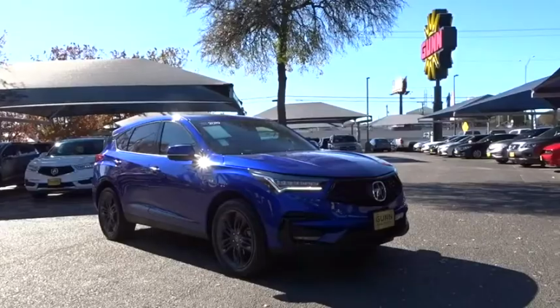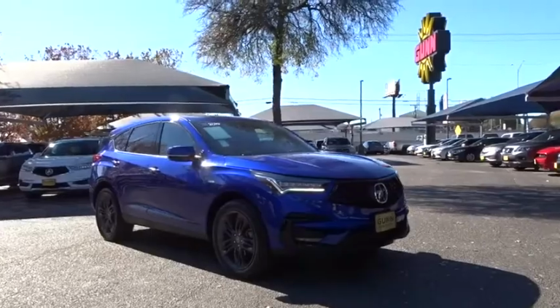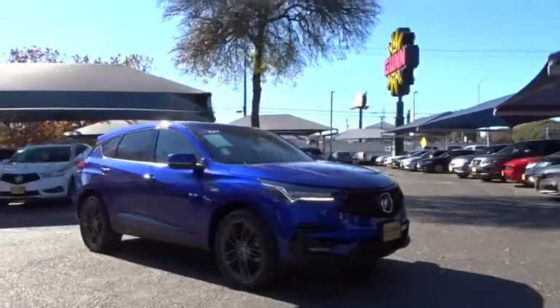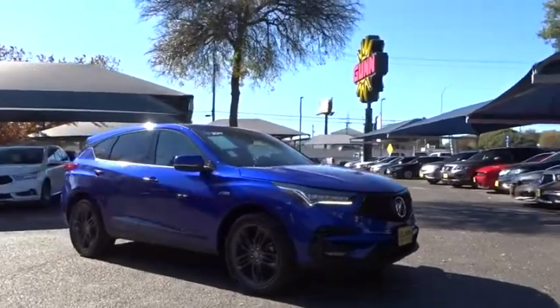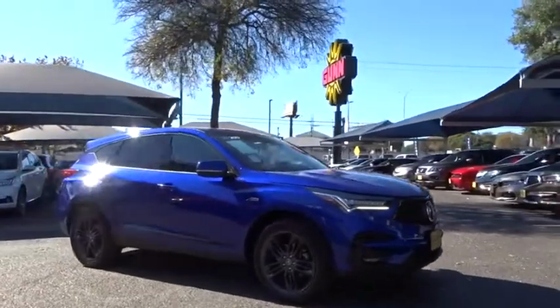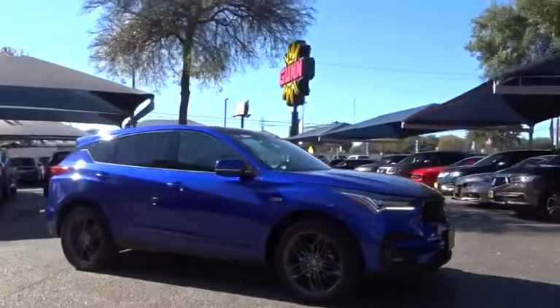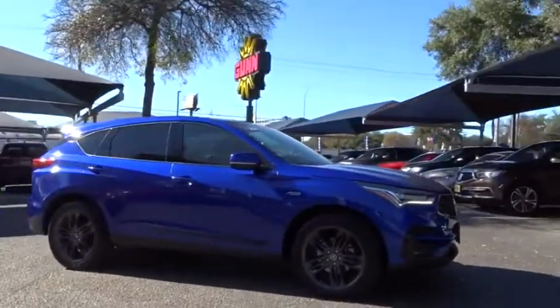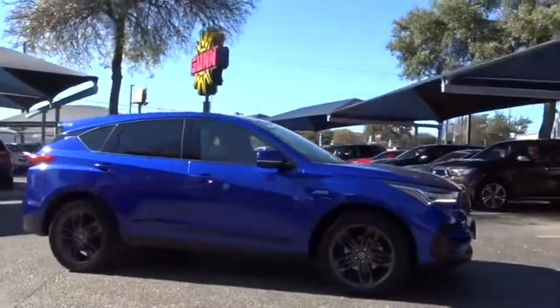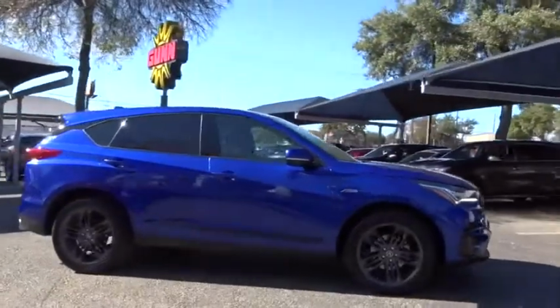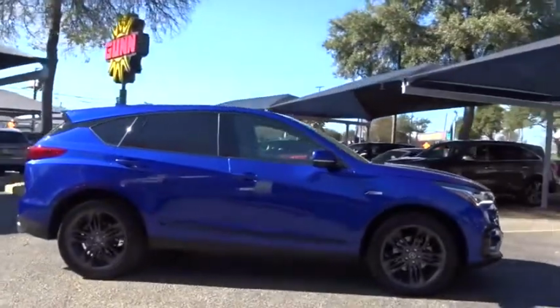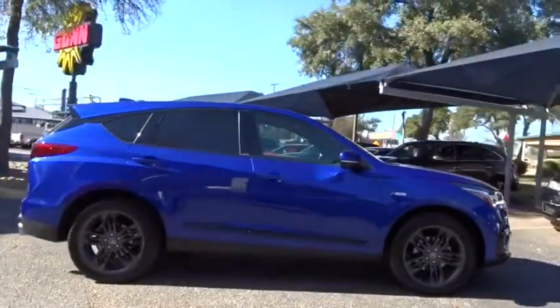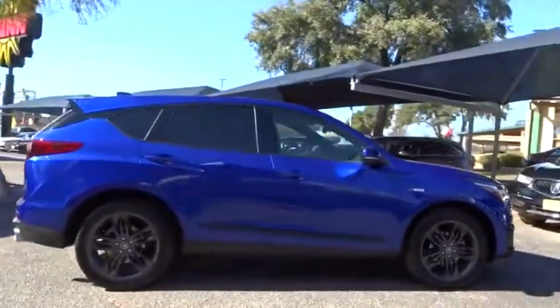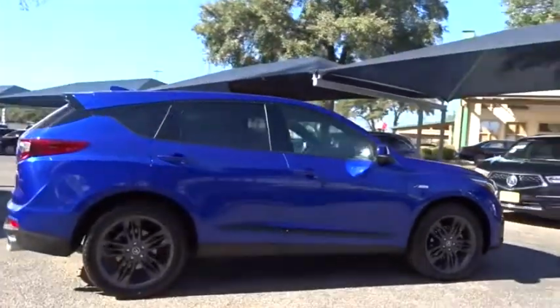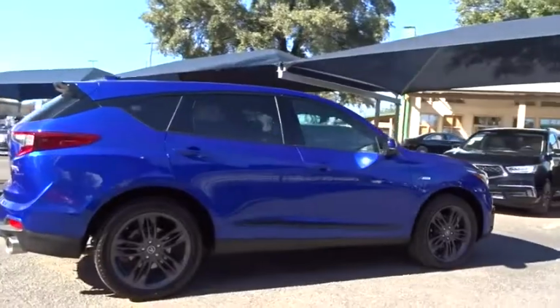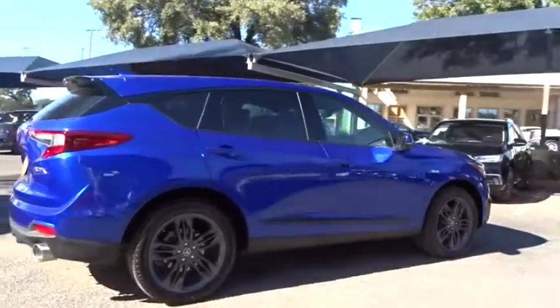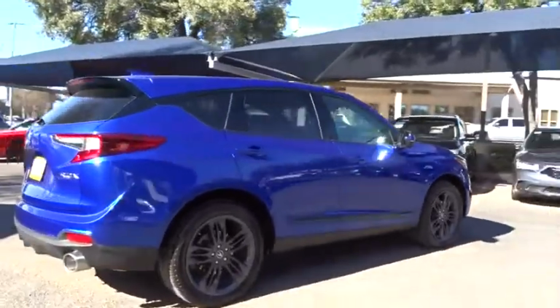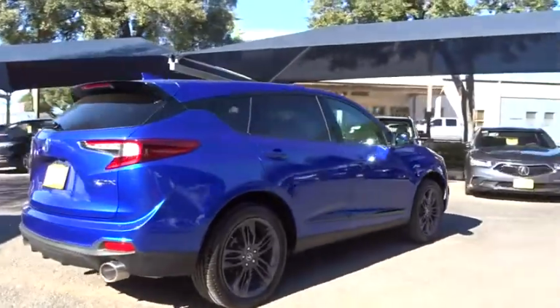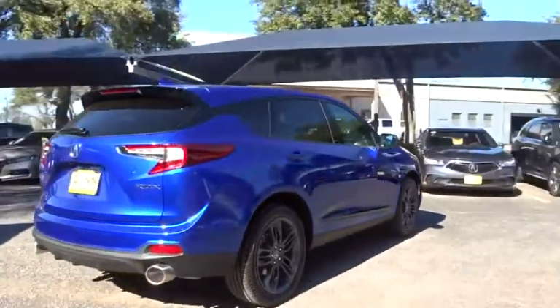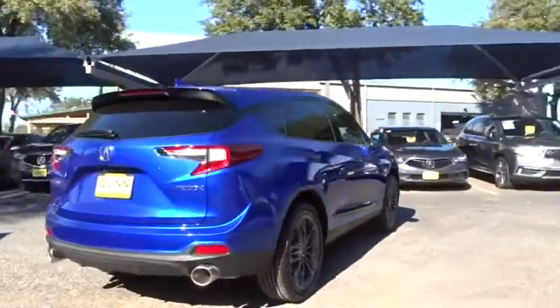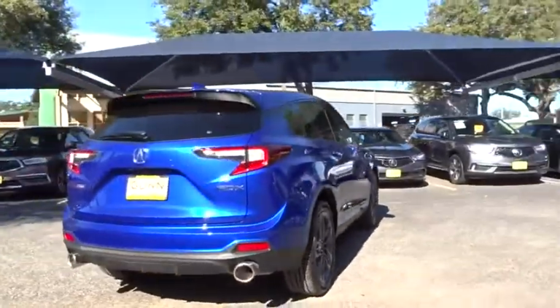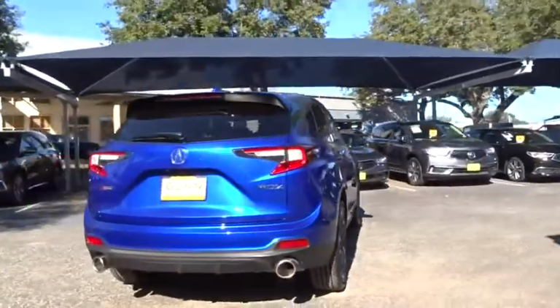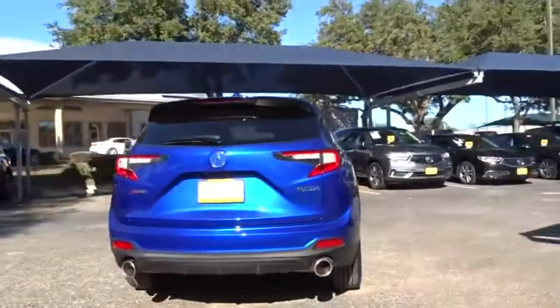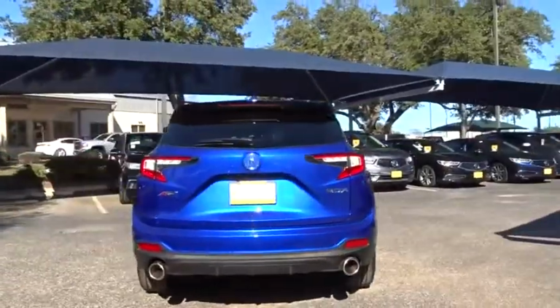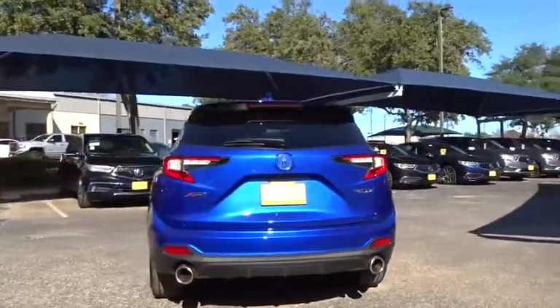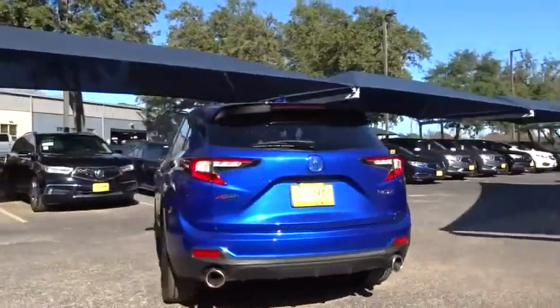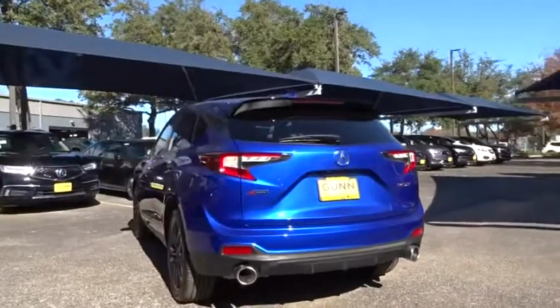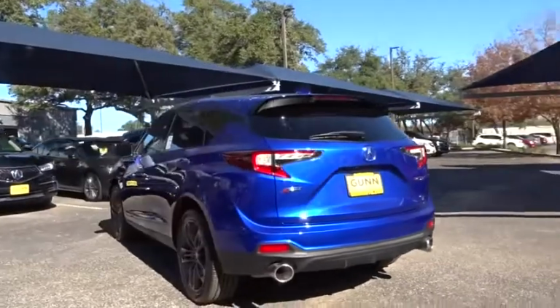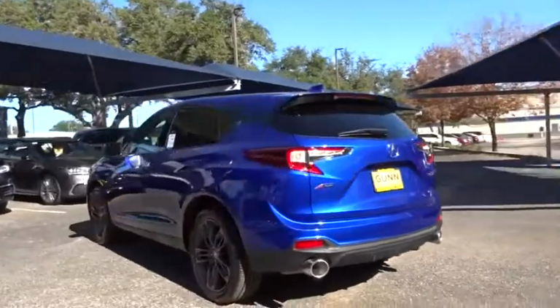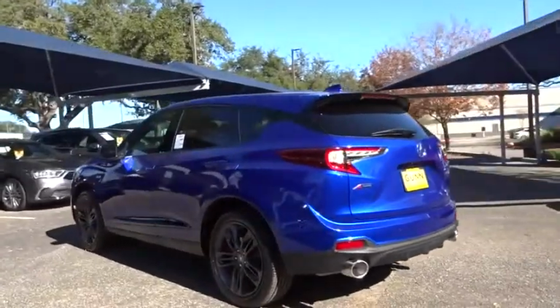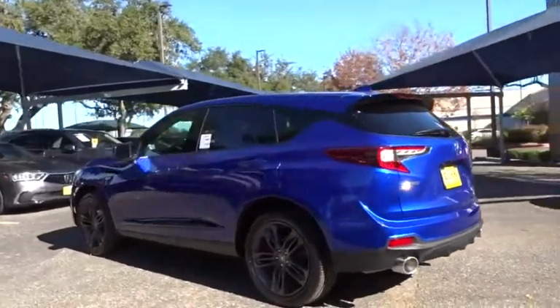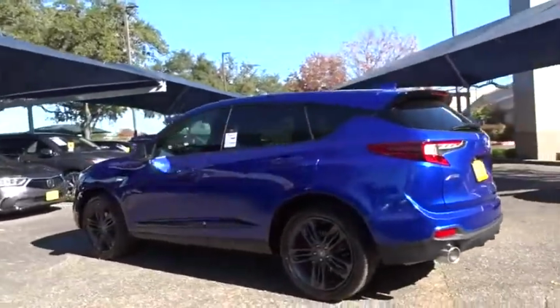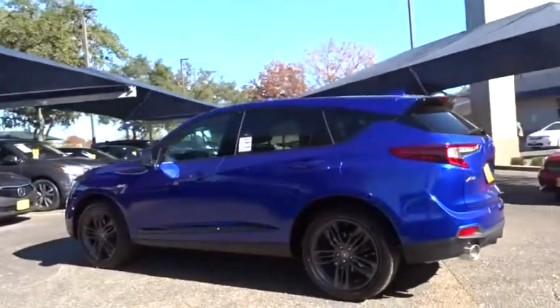We are pleased to show you the 2019 Acura RDX. Viewed as Acura's answer to BMW's sporty X3, the RDX offers a stylish interior, plenty of sport, and a nice amount of utility.